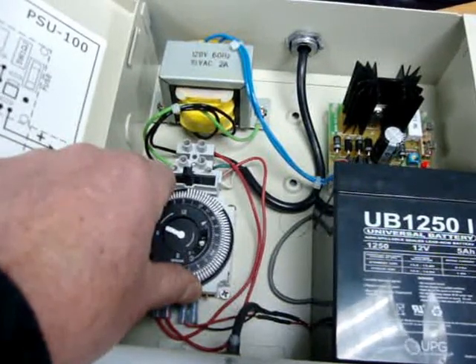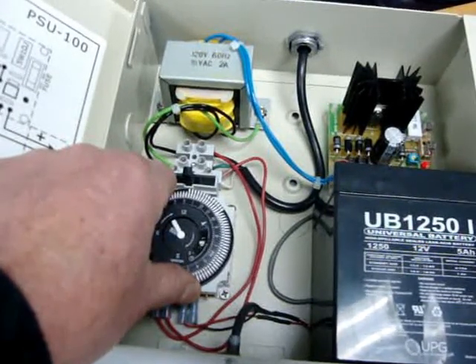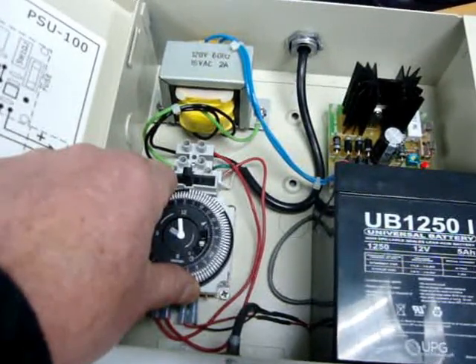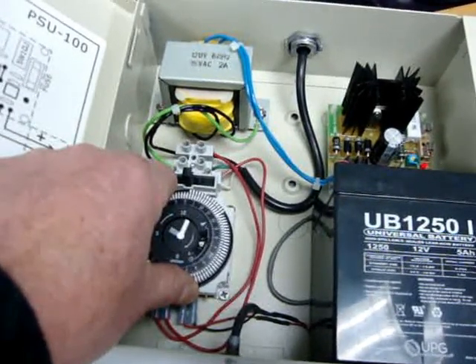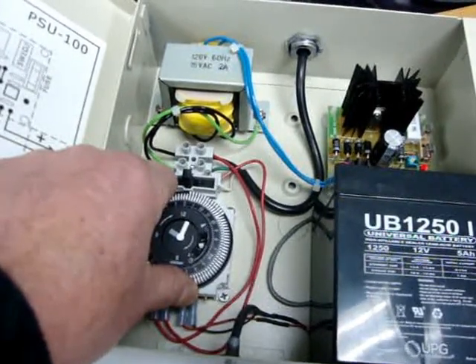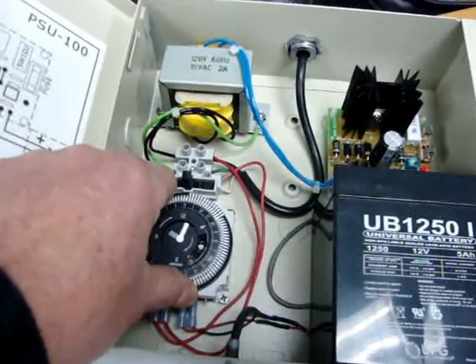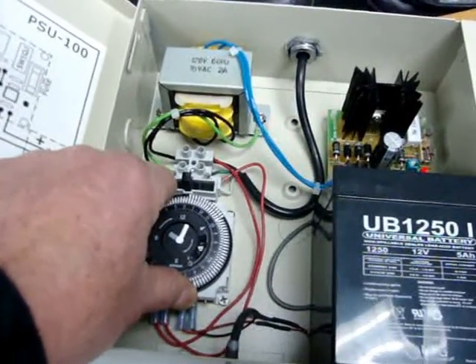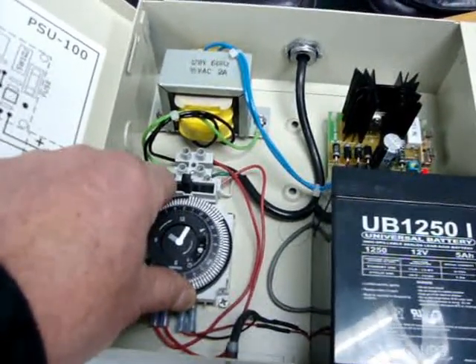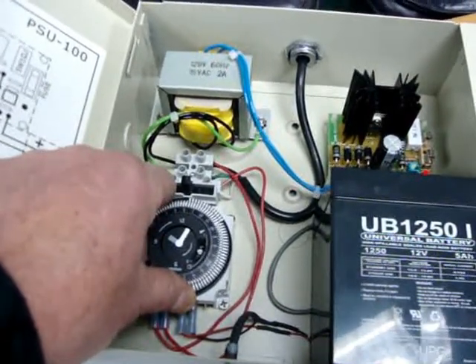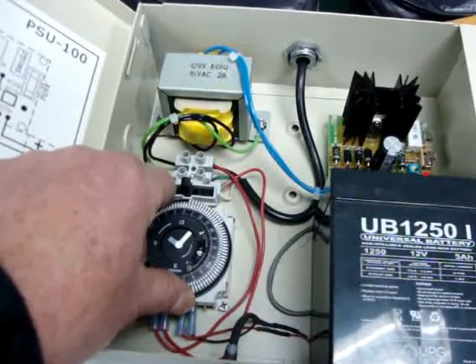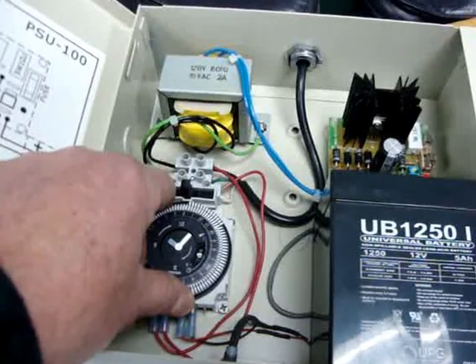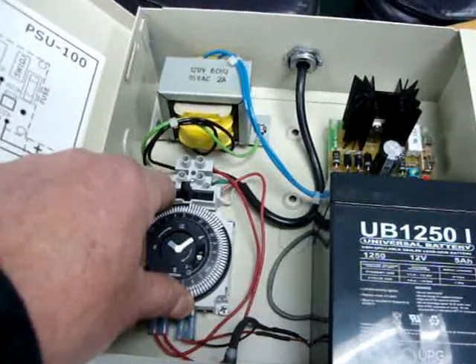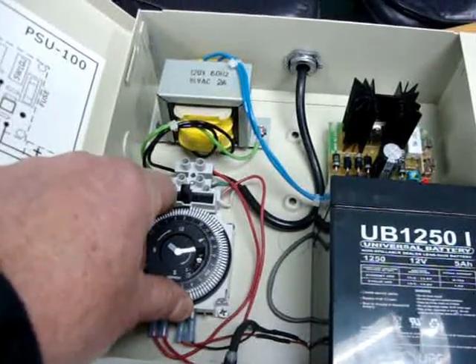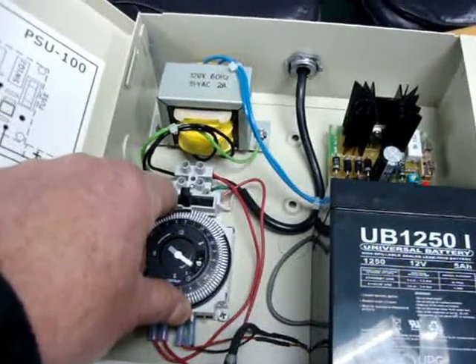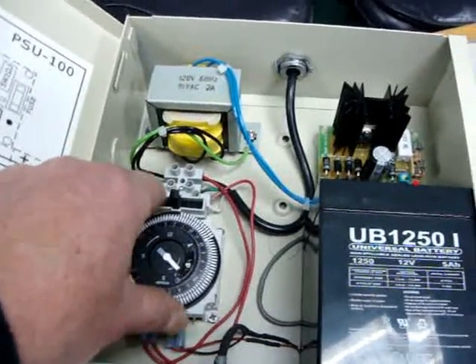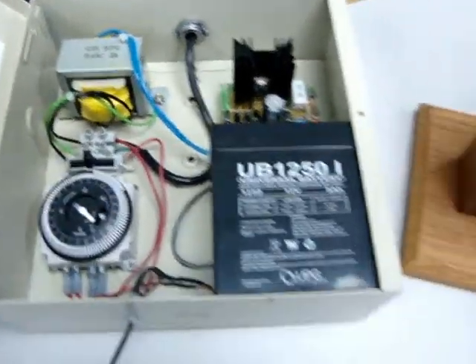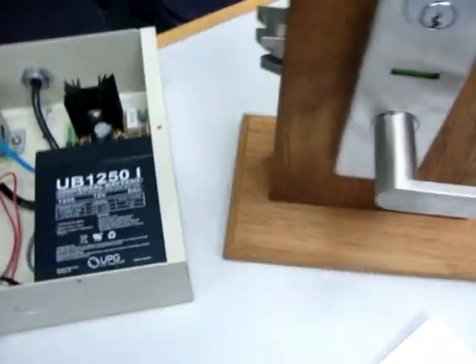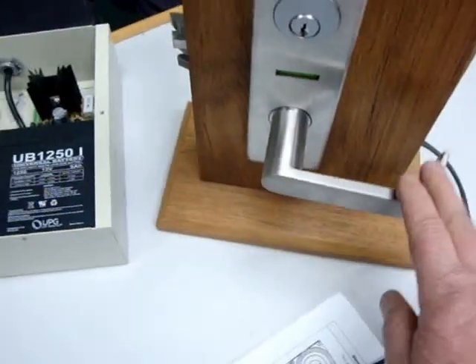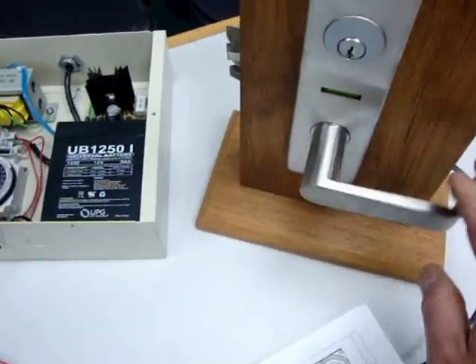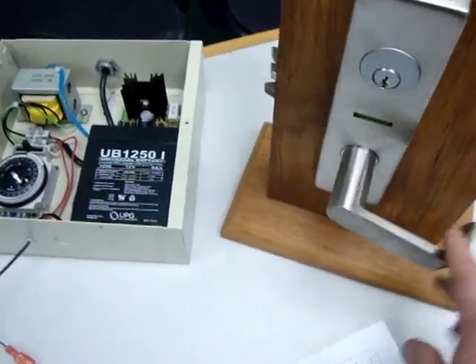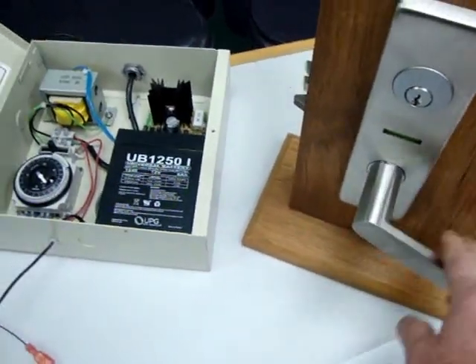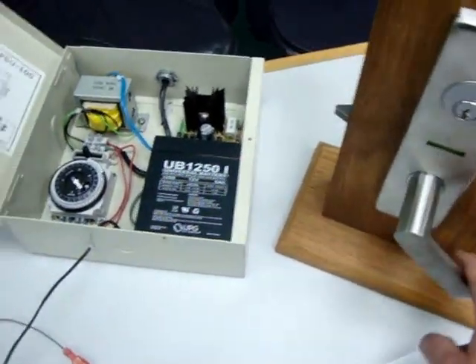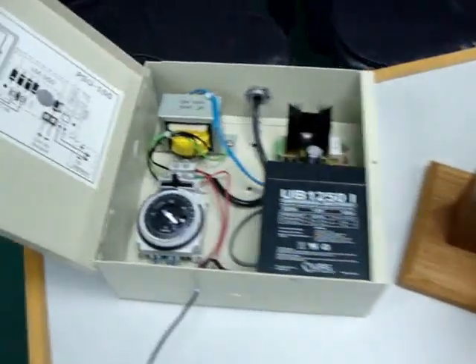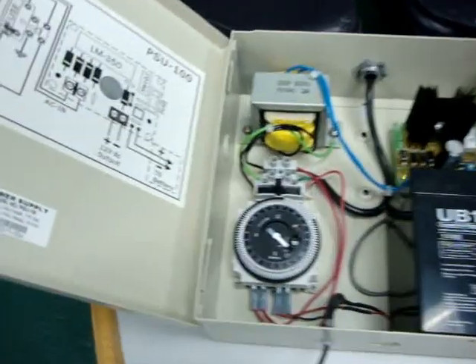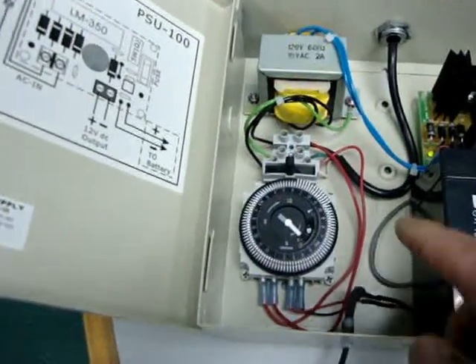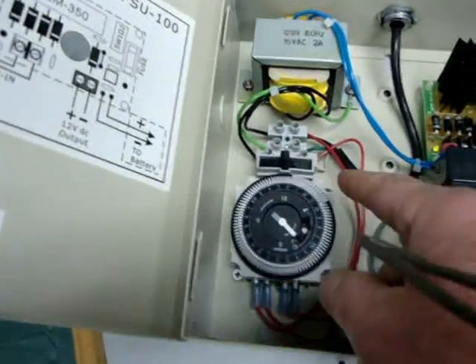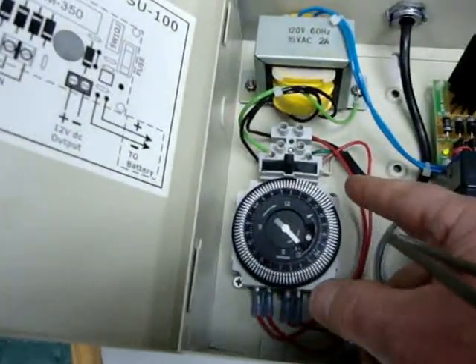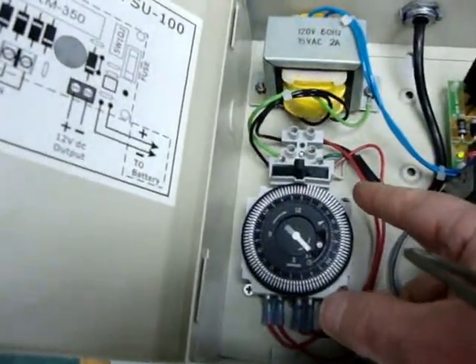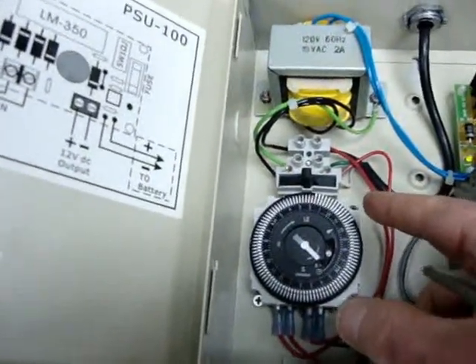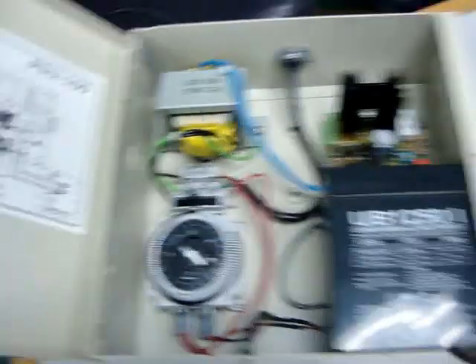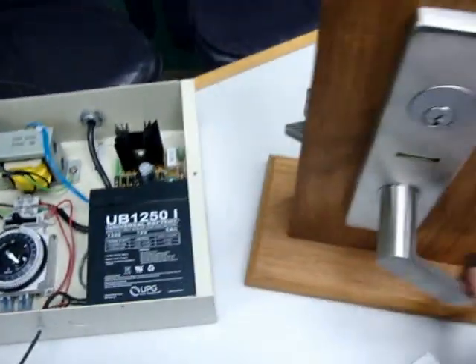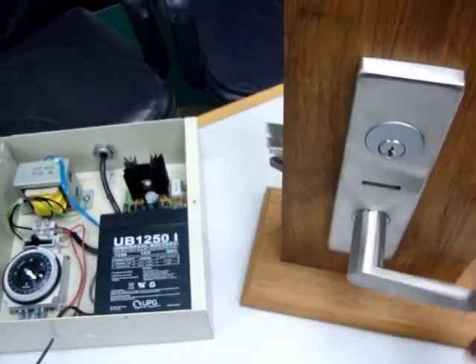It'll rotate very slowly, and then you'll hear it. And then now the unit is open. When it hits the tangs that are up, the unit is open.